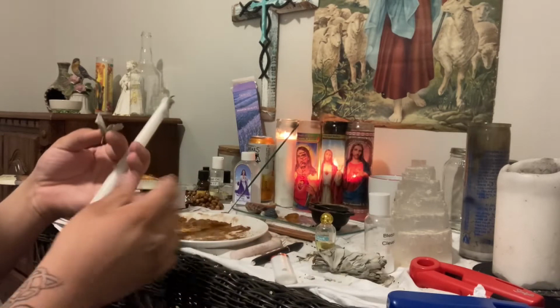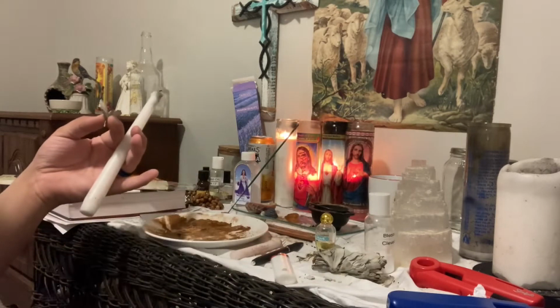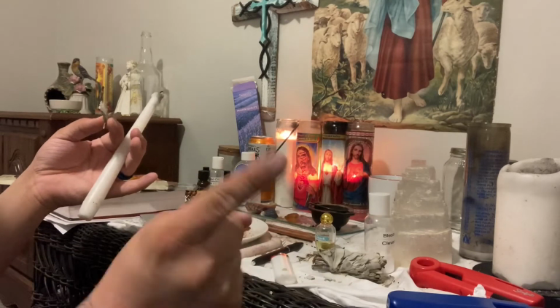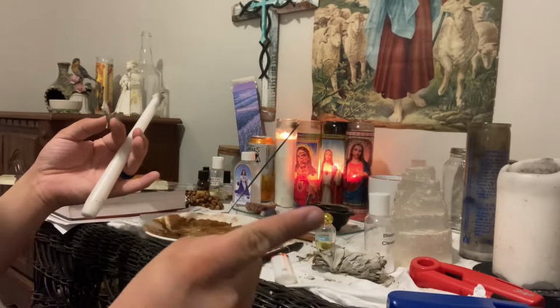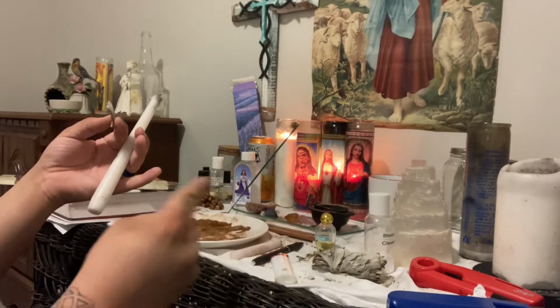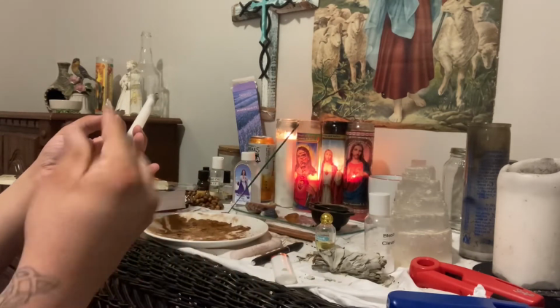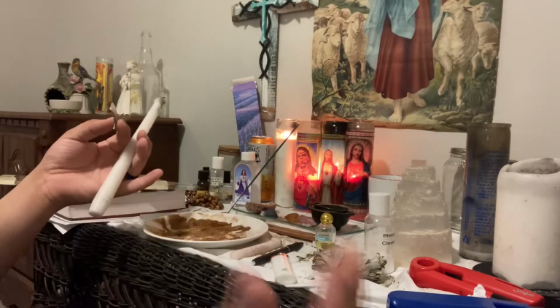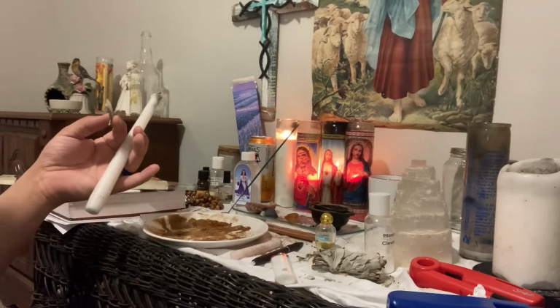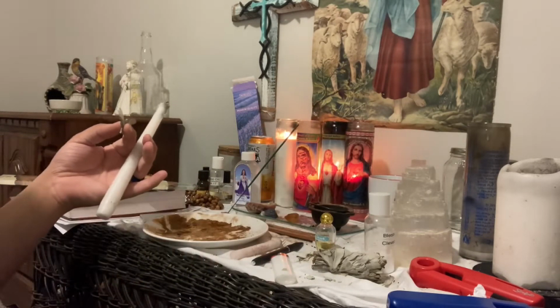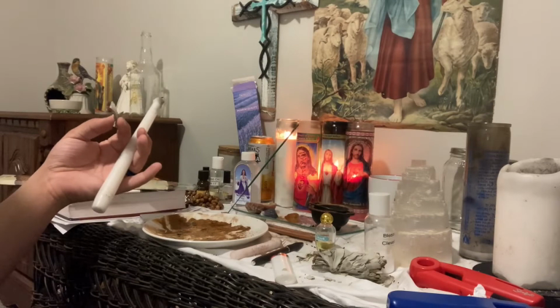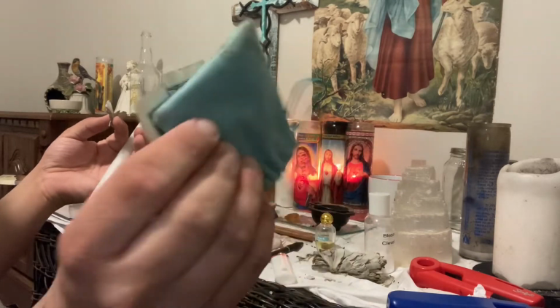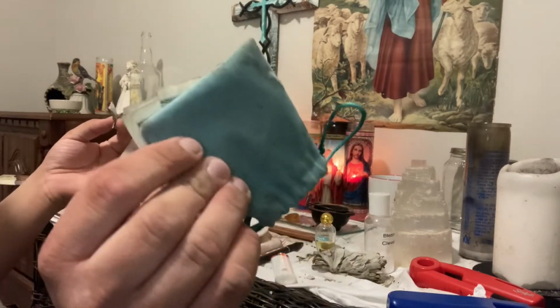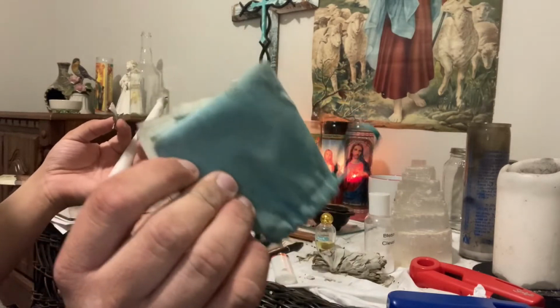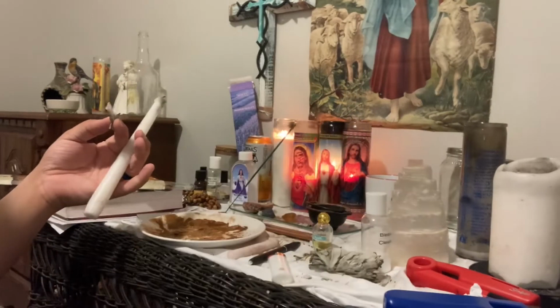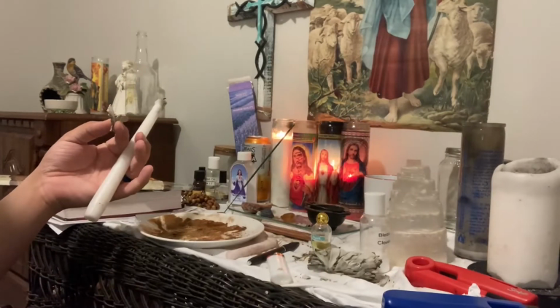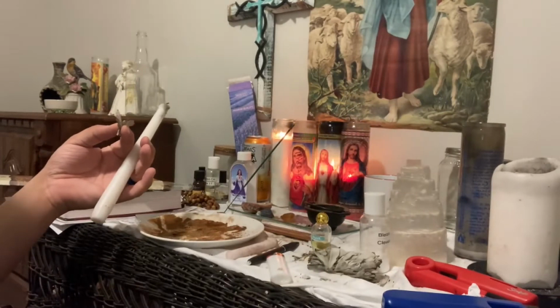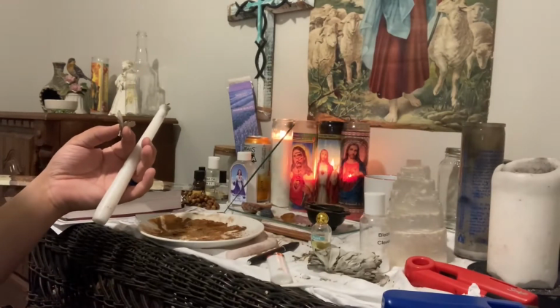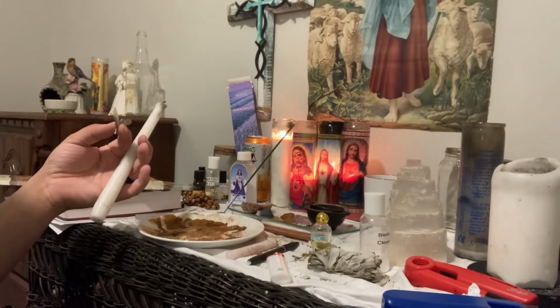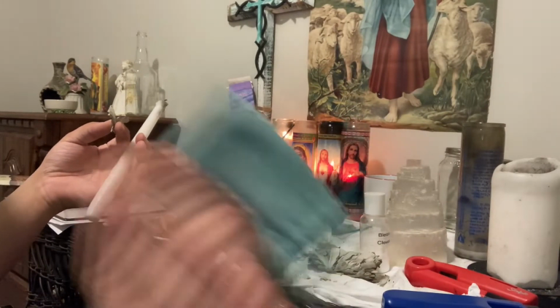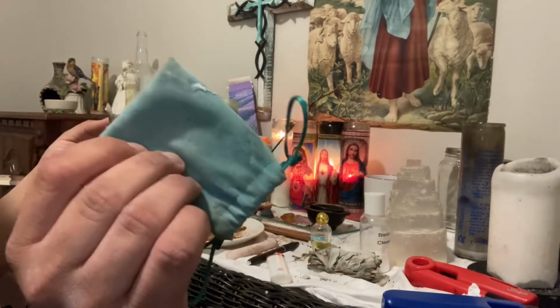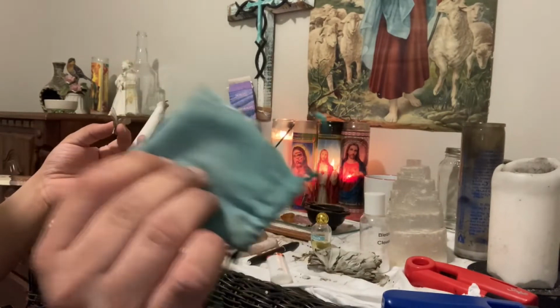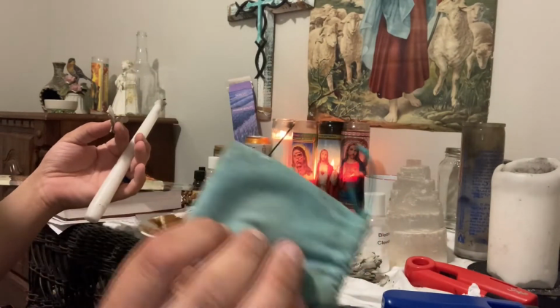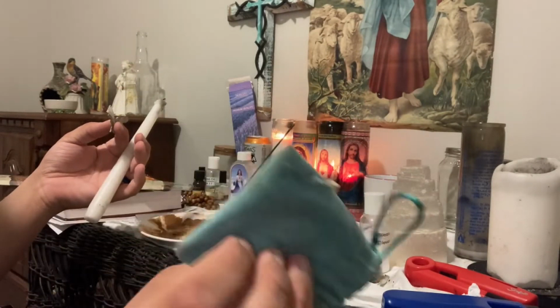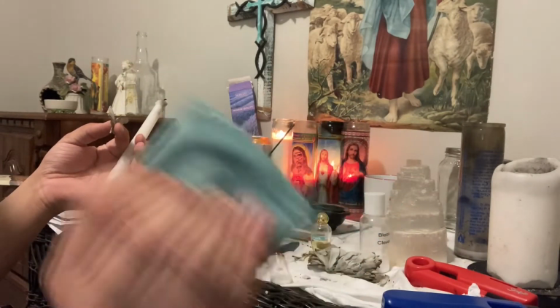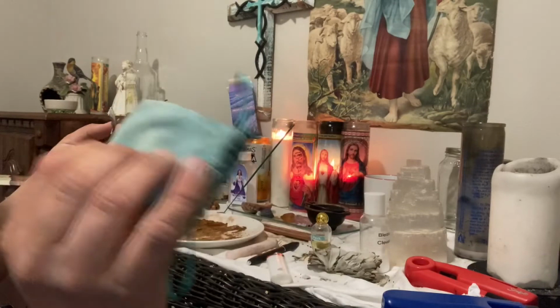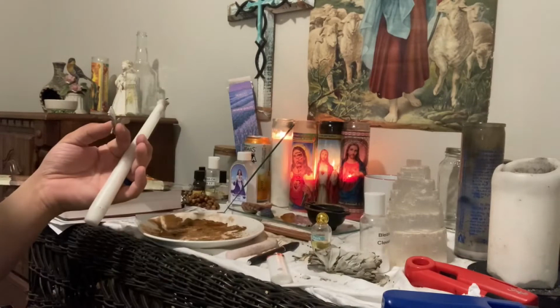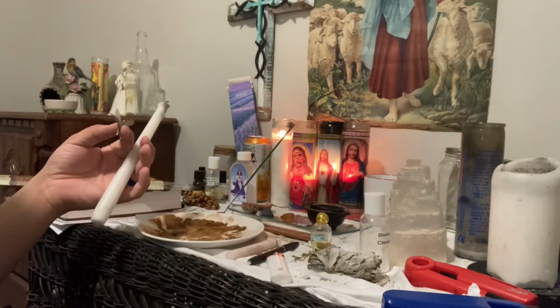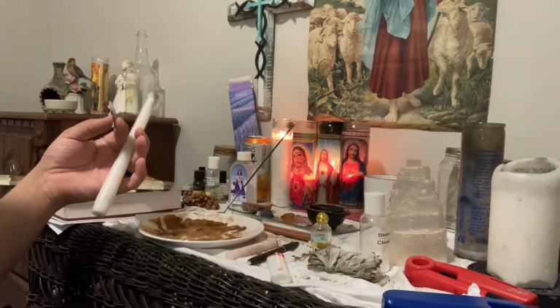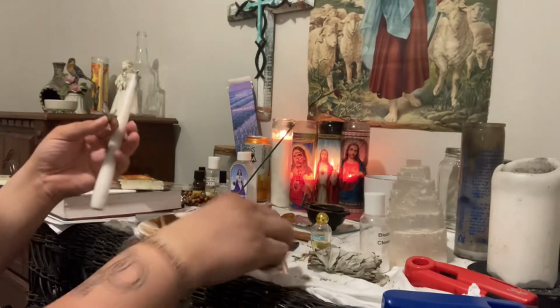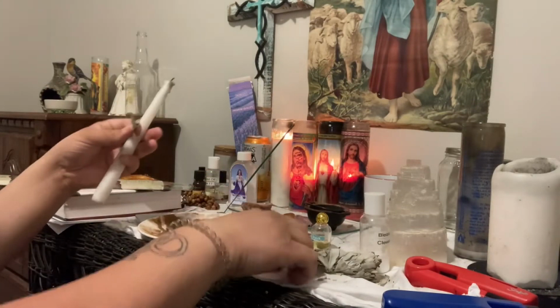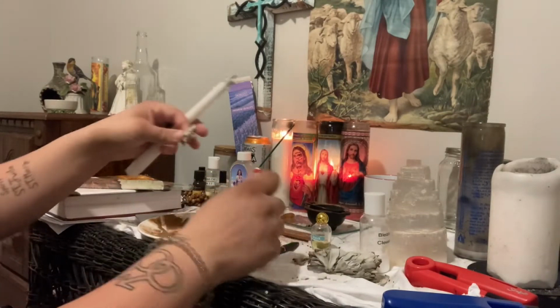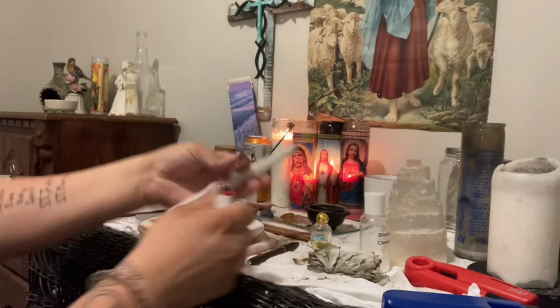I have a protection mix to make, and I have a money sachet that I'm already getting ready to make with y'all. This is my old one — I emptied it and I'm going to cleanse it out and make a new one with y'all.